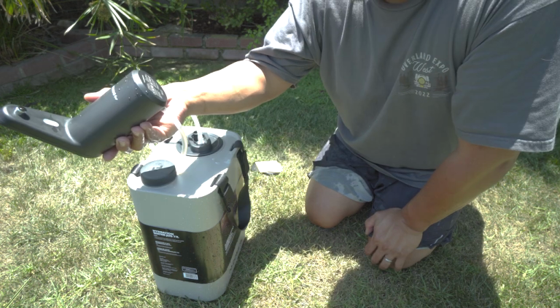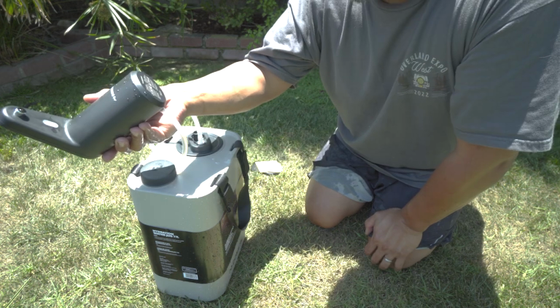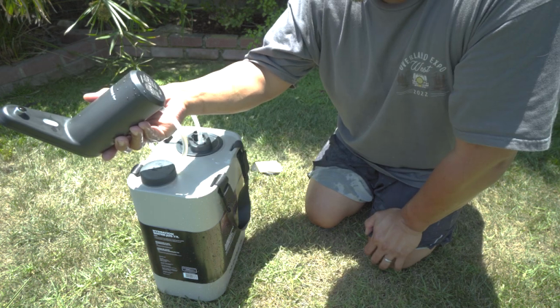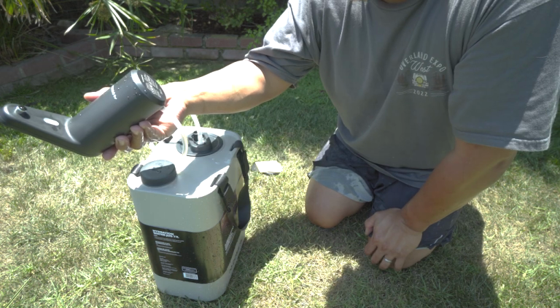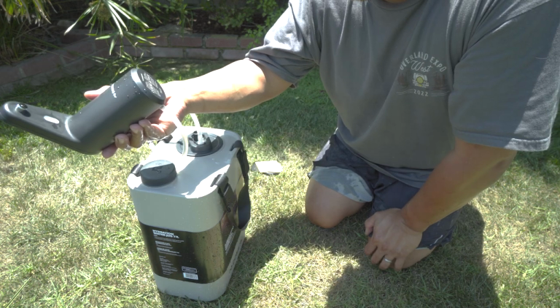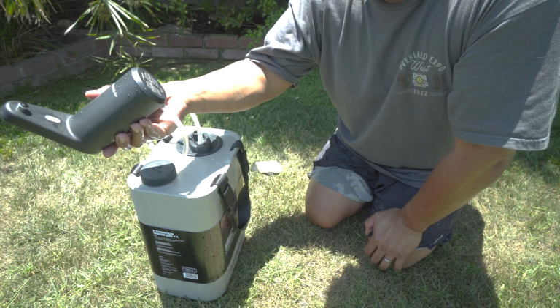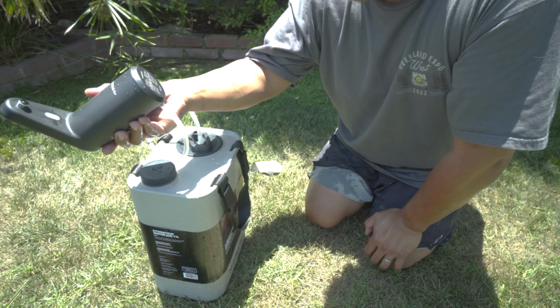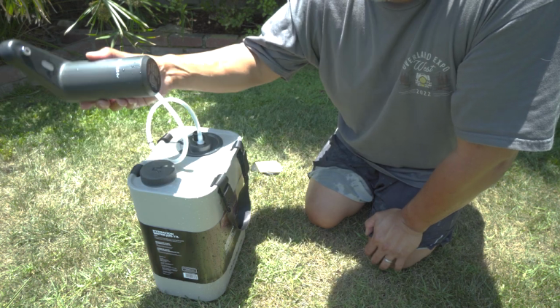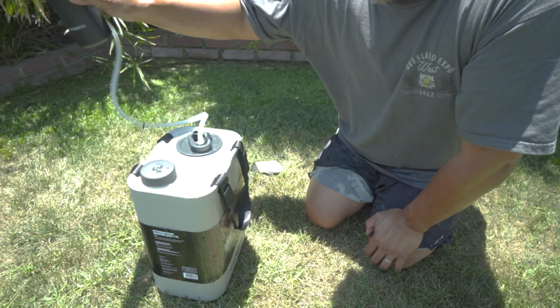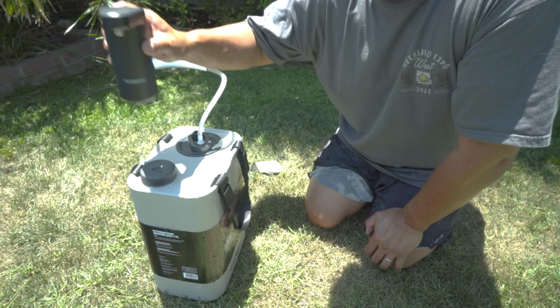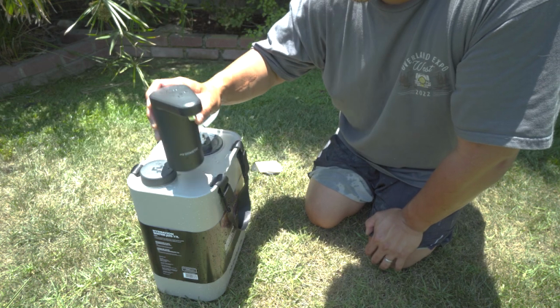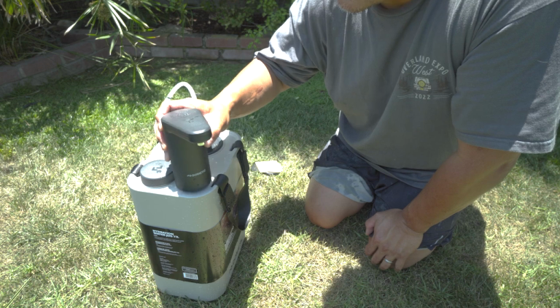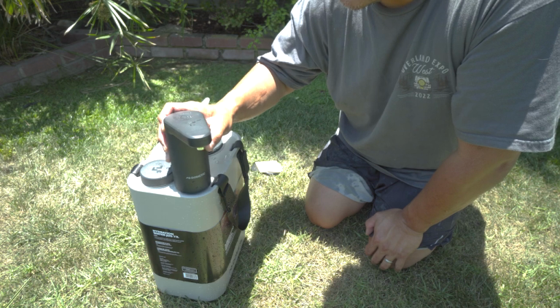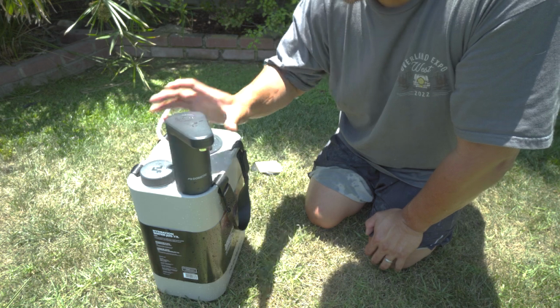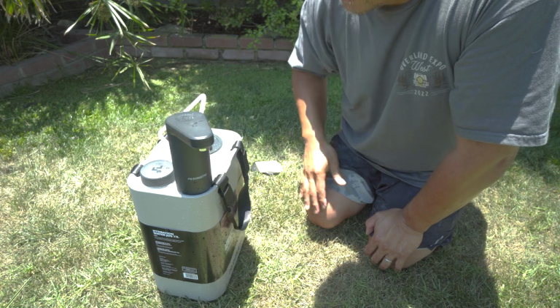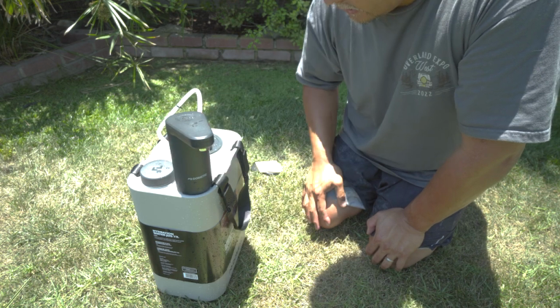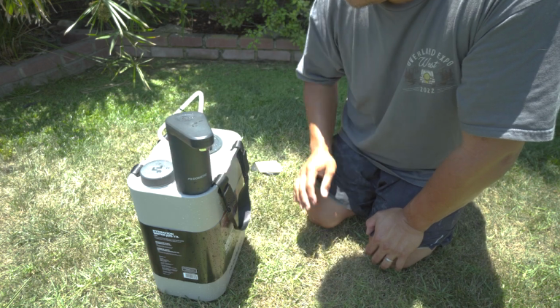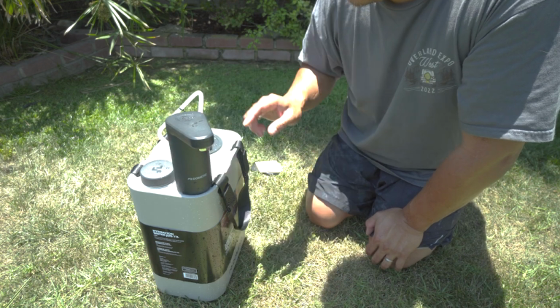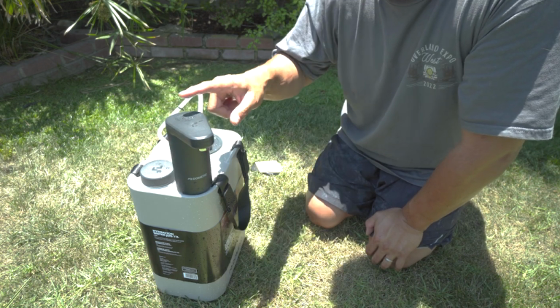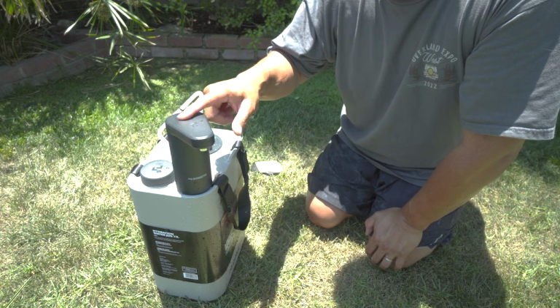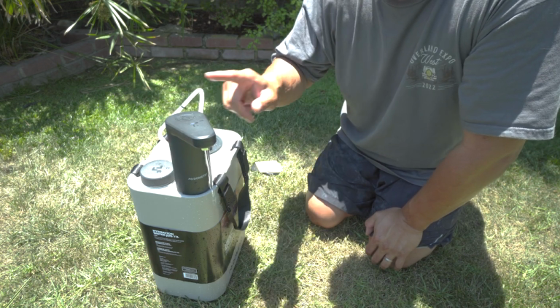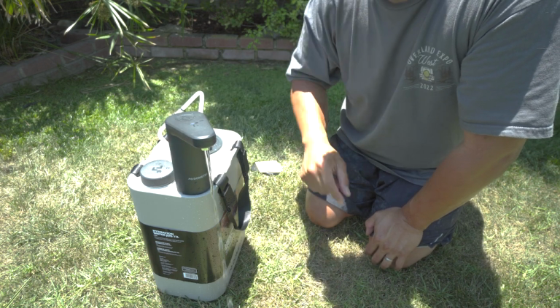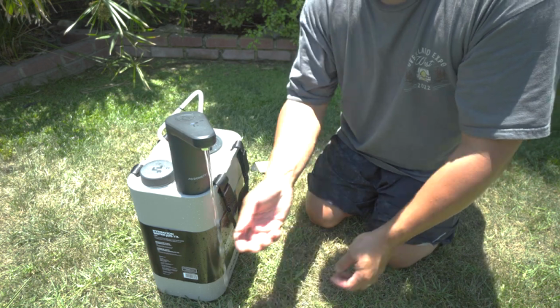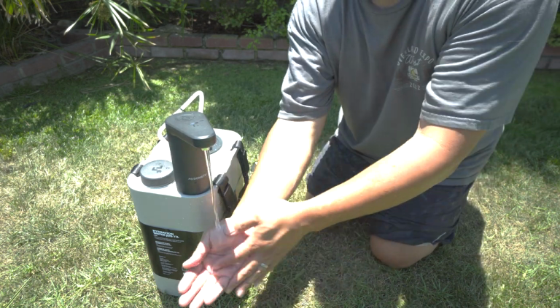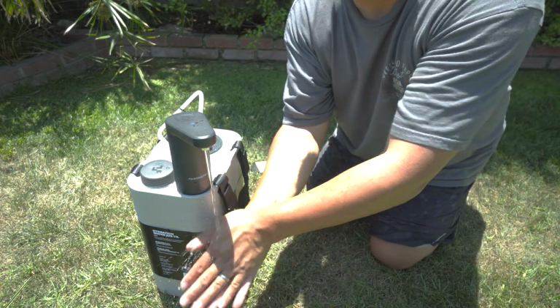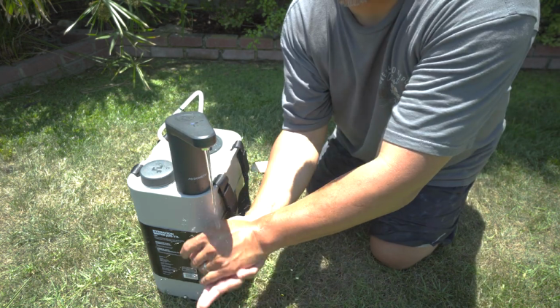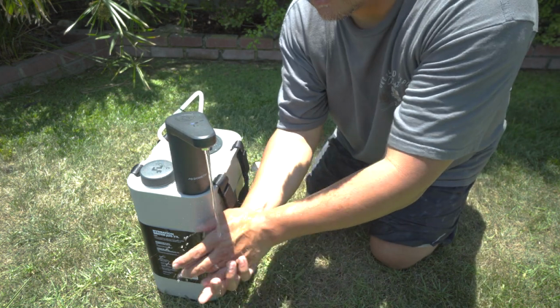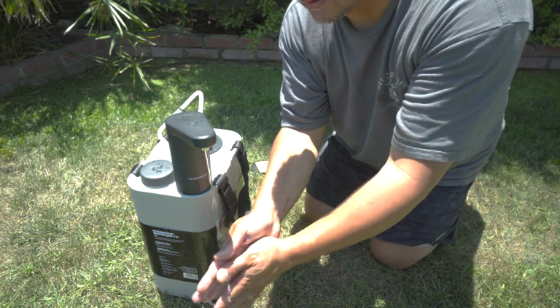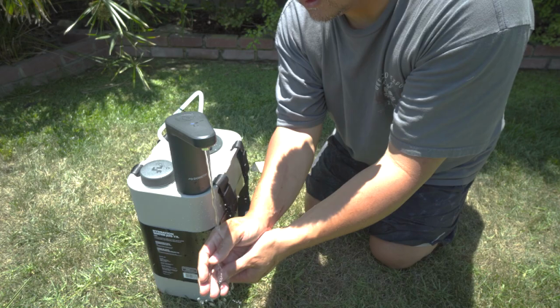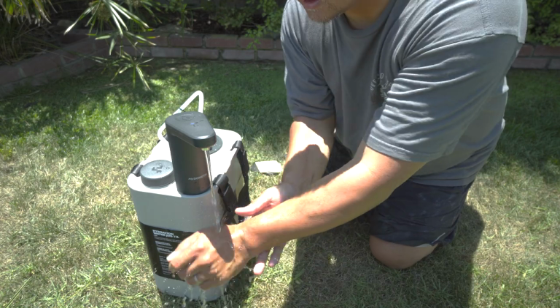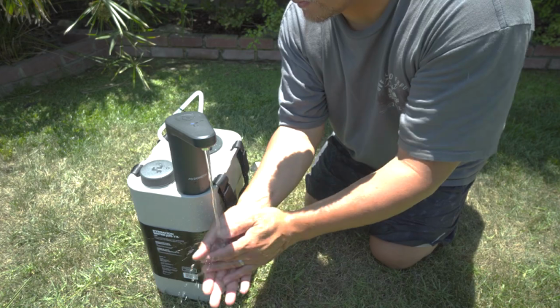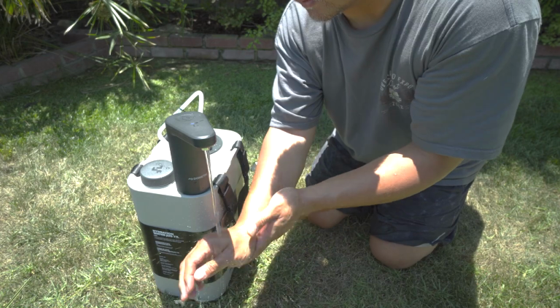1500 milliamp hour battery — I'm guessing it's a one-cell lithium battery. Double tap, turn on. This is super cool.